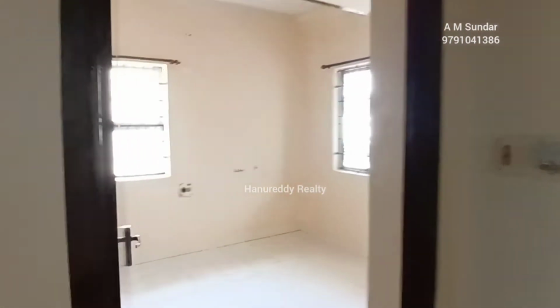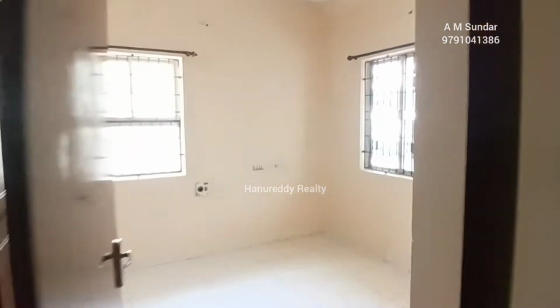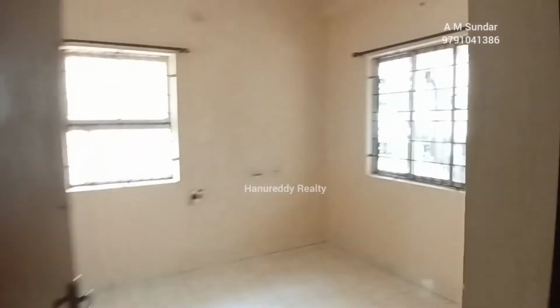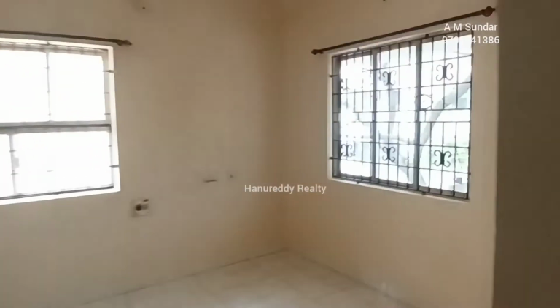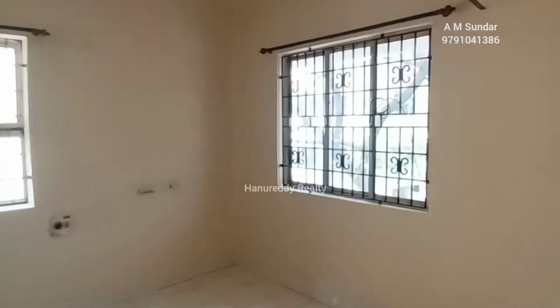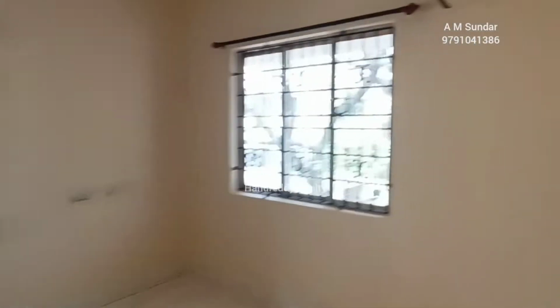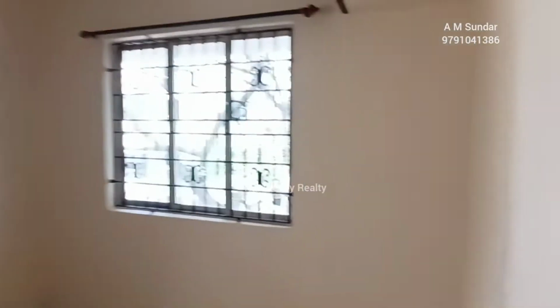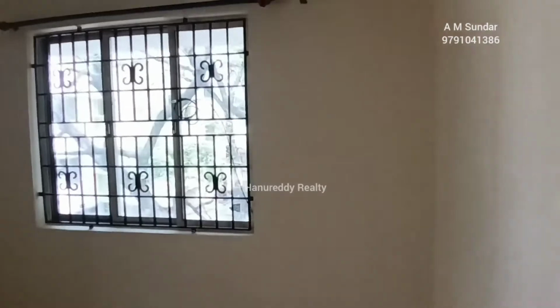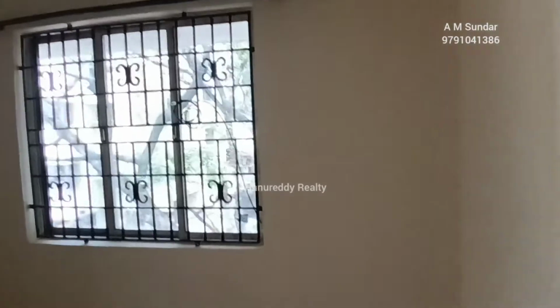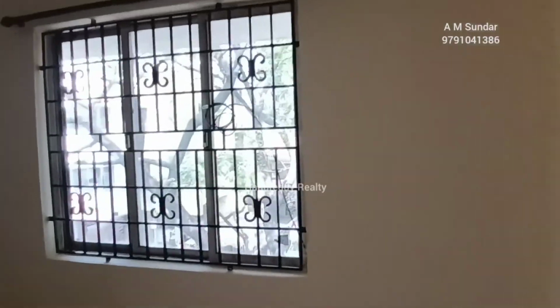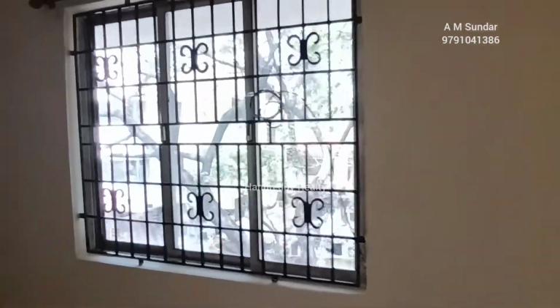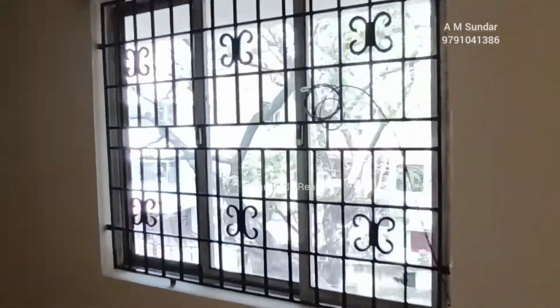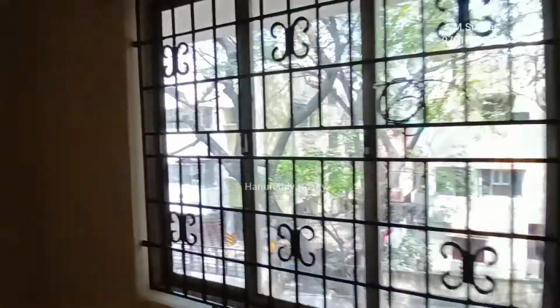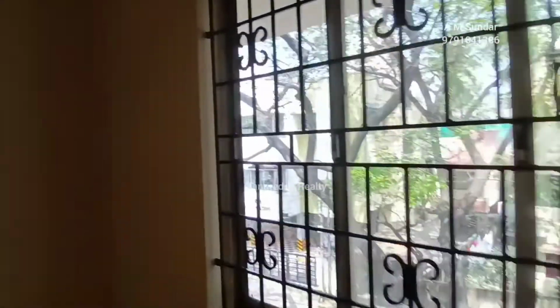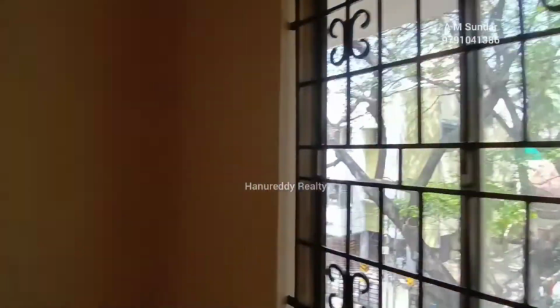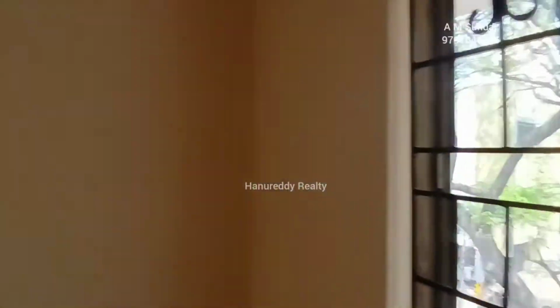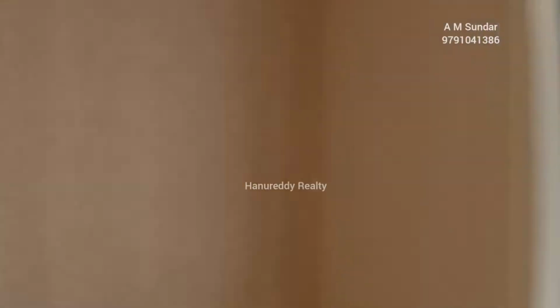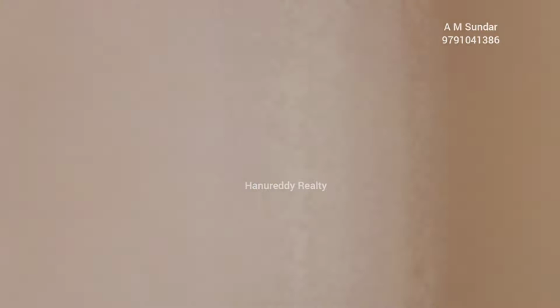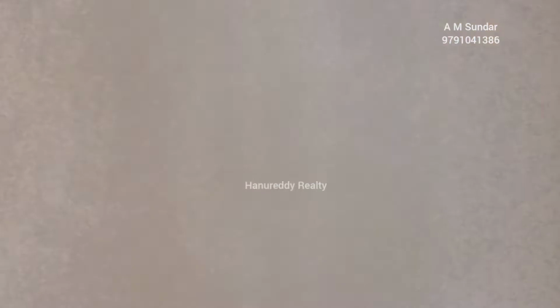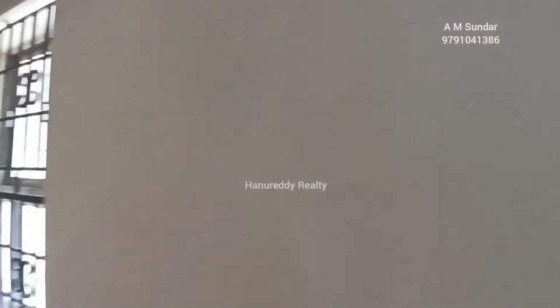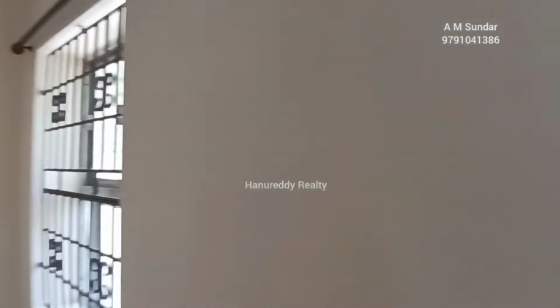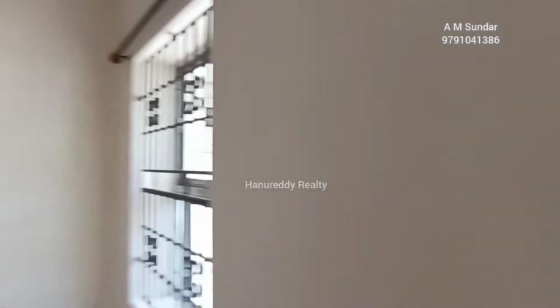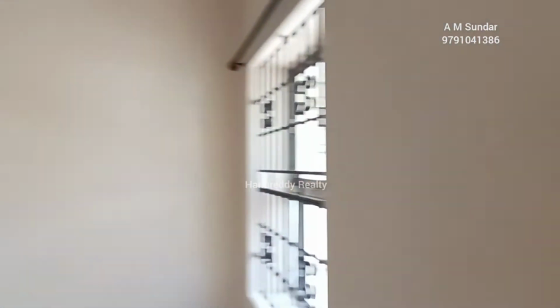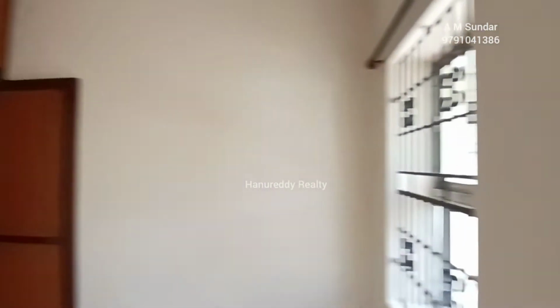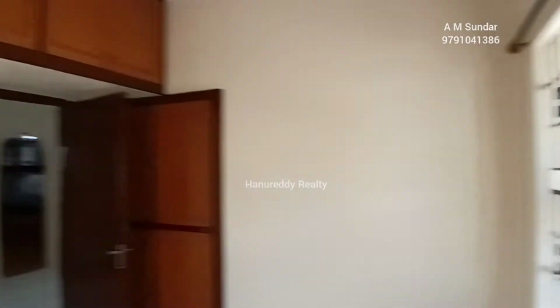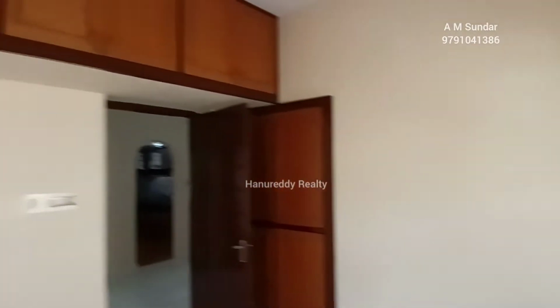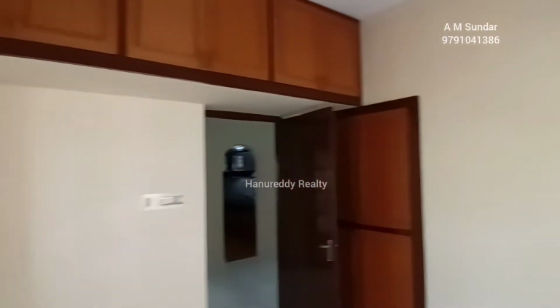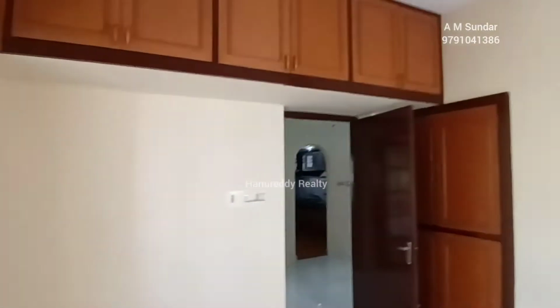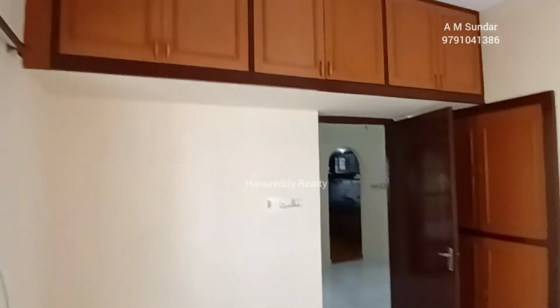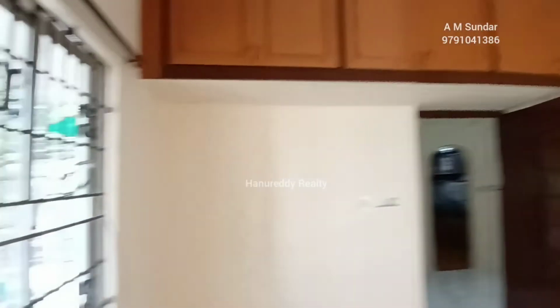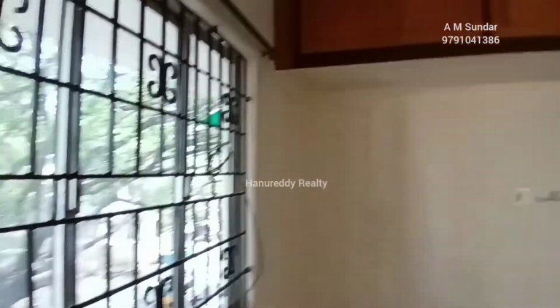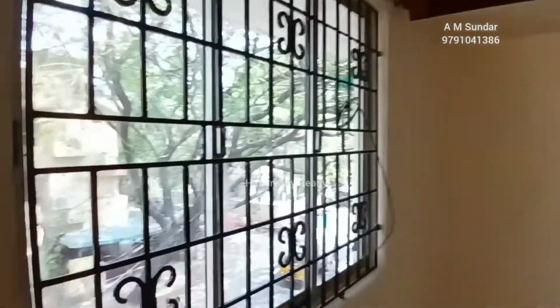This is the second bedroom with cross ventilation windows, facing the road. There is no attached toilet for this bedroom.